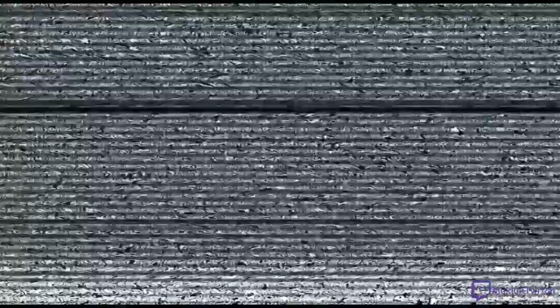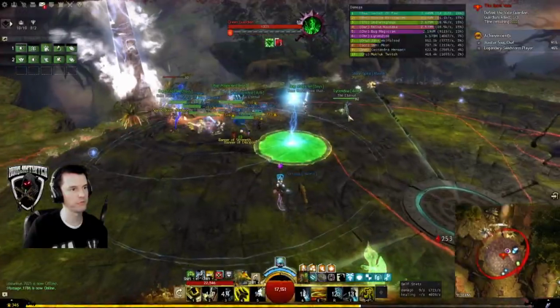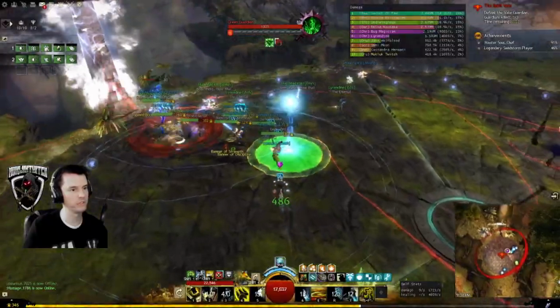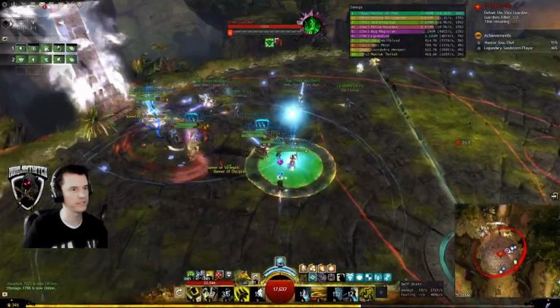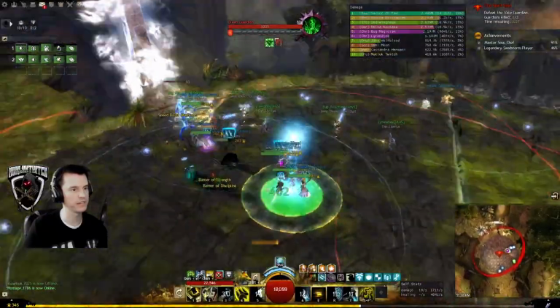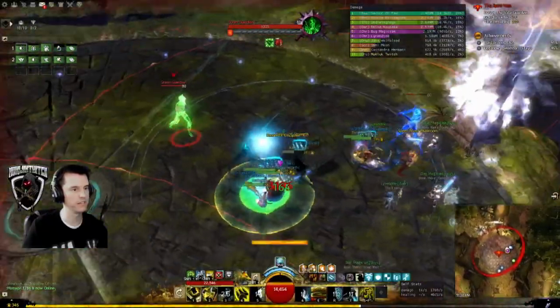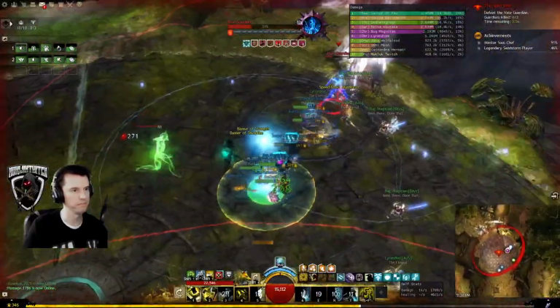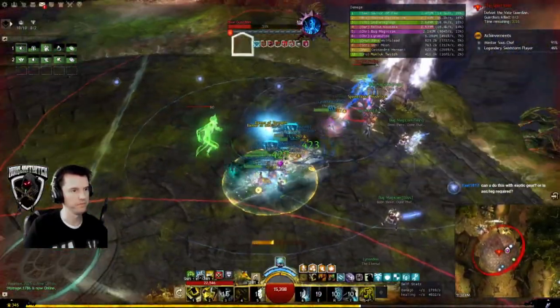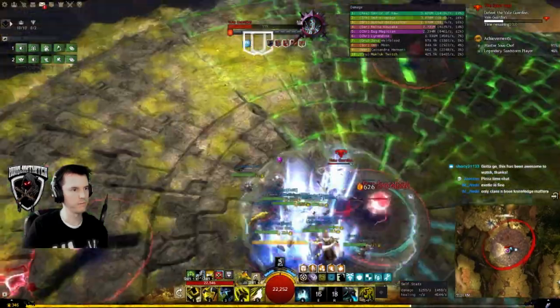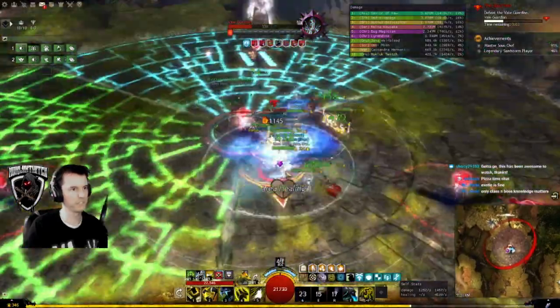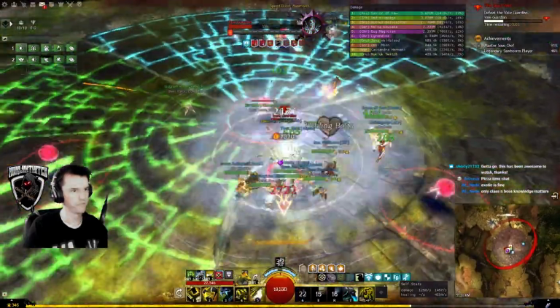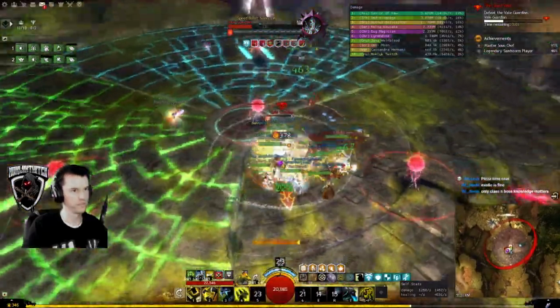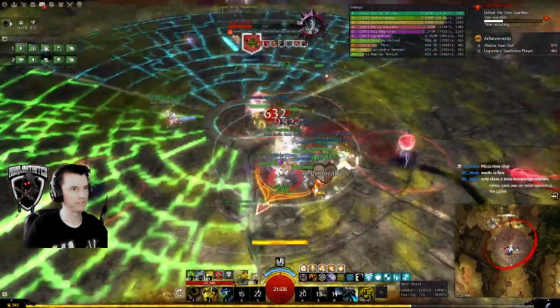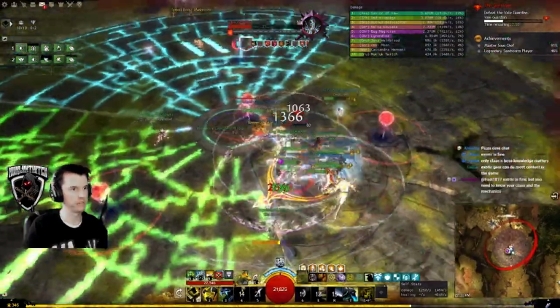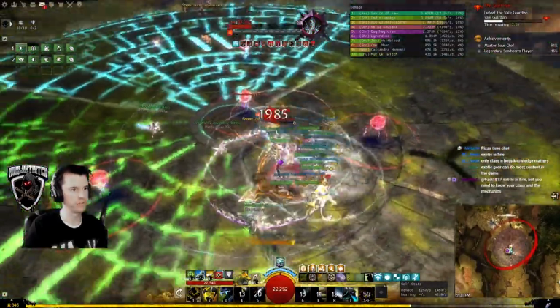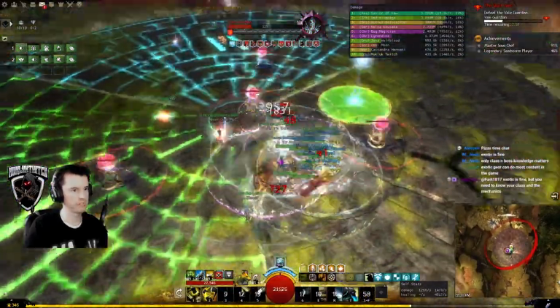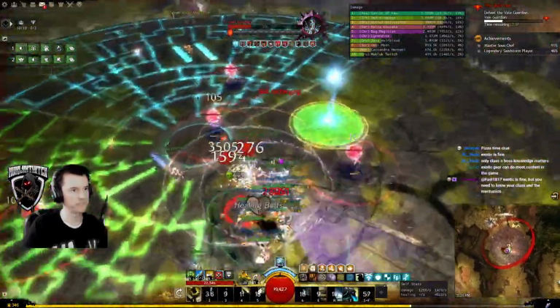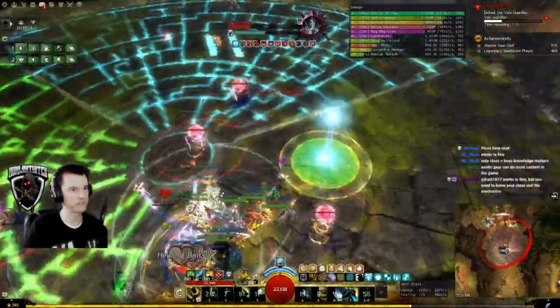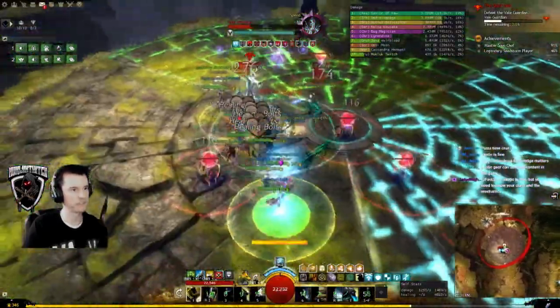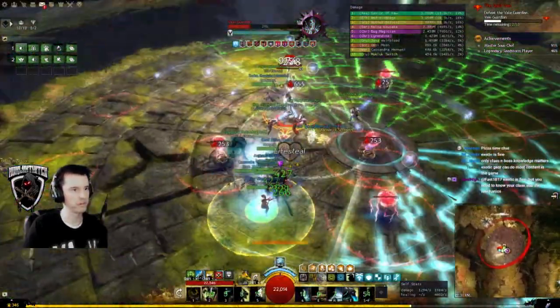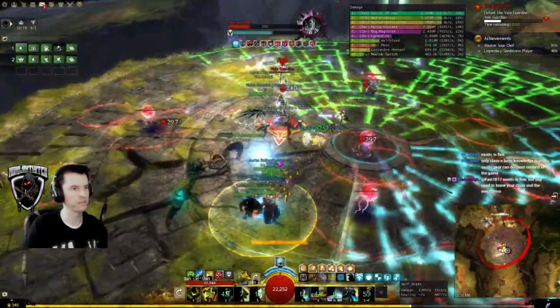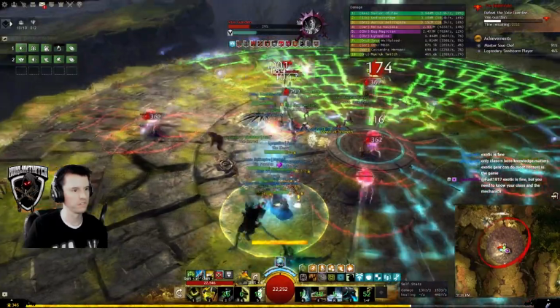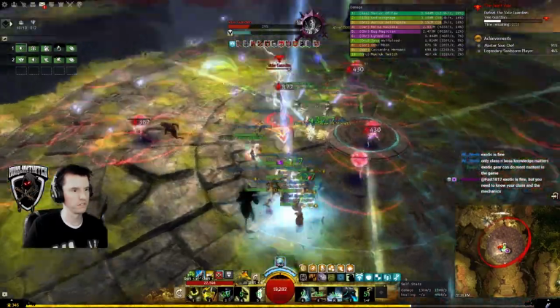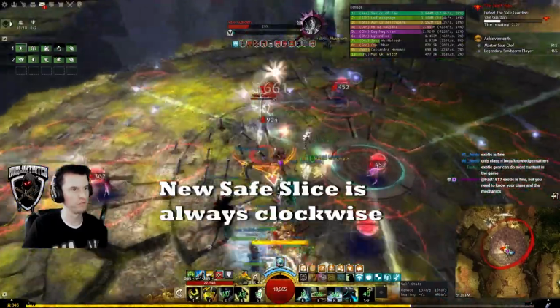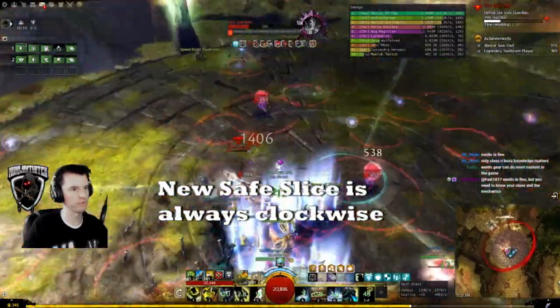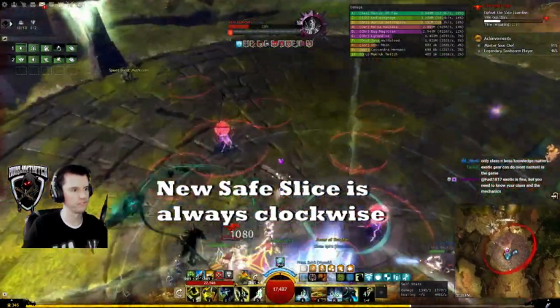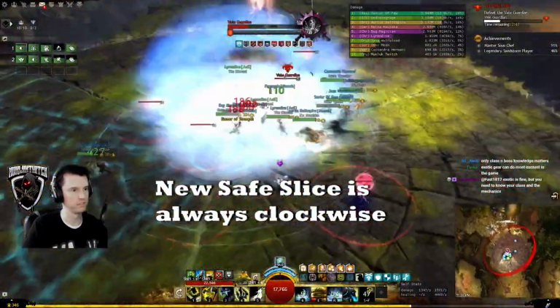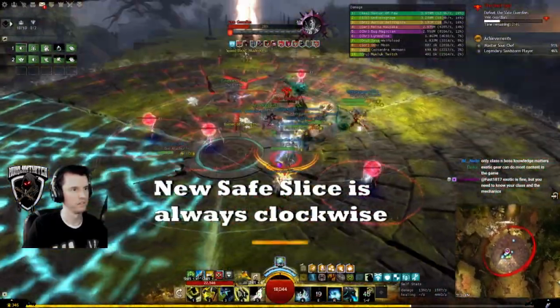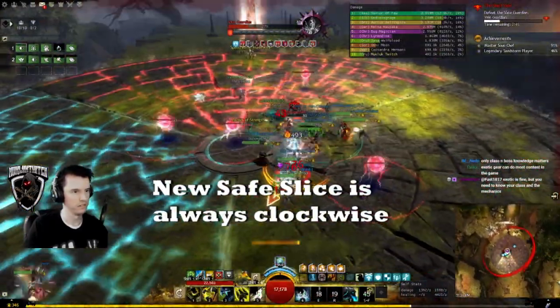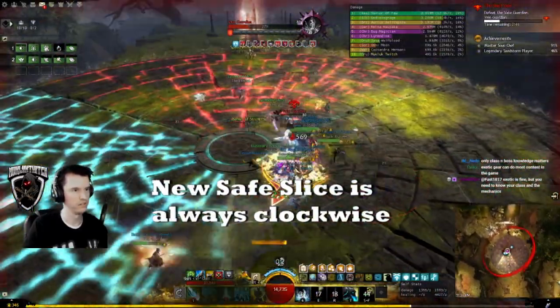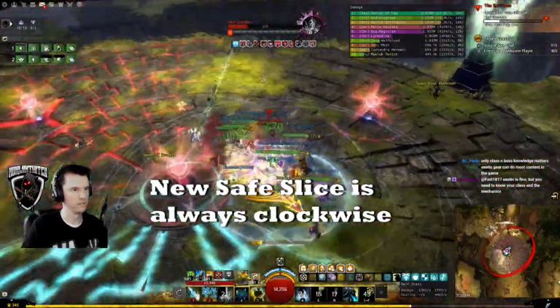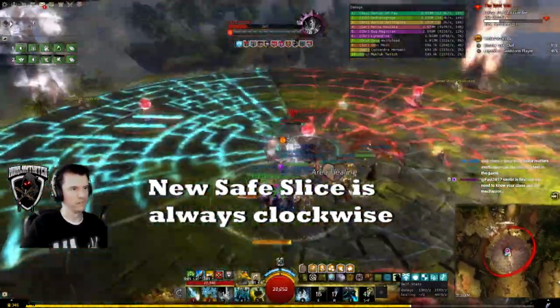At 33% he splits again — same thing. From 33 to 0 he has a new skill, and that's double the spicy slices. For this reason you can hold him near the middle so it's easier to change slices rapidly. Nothing else changes.